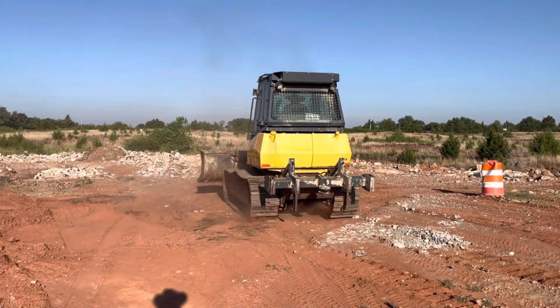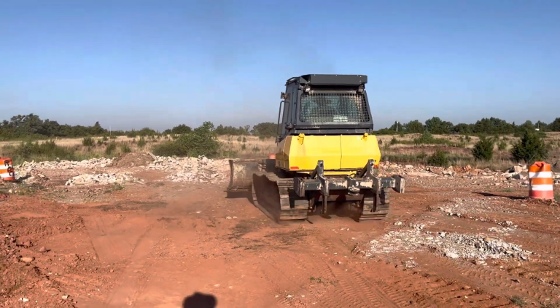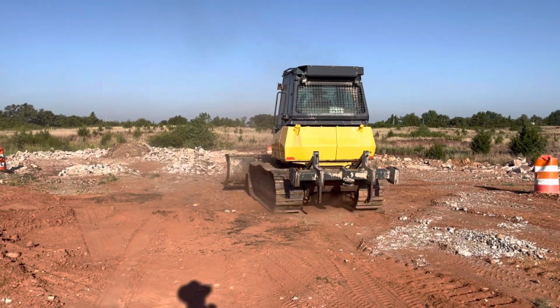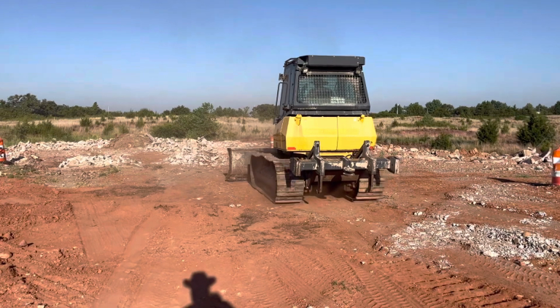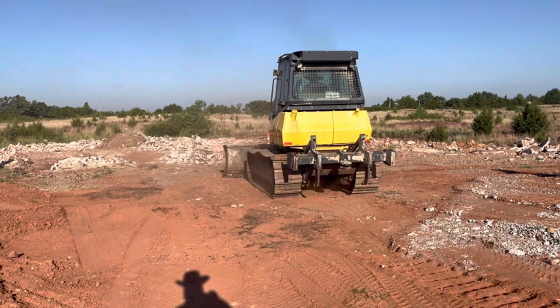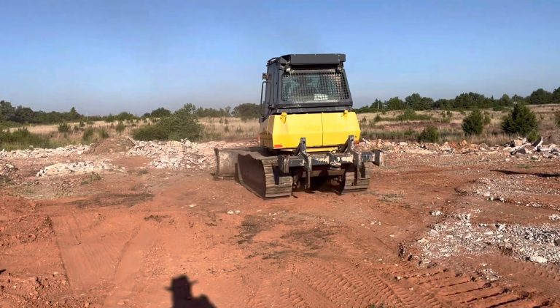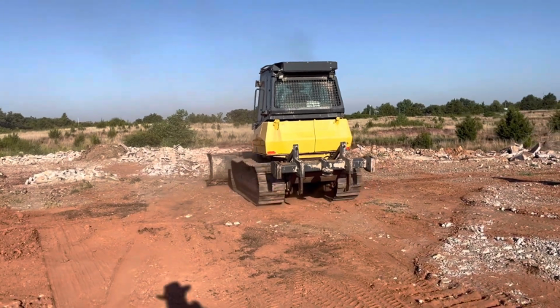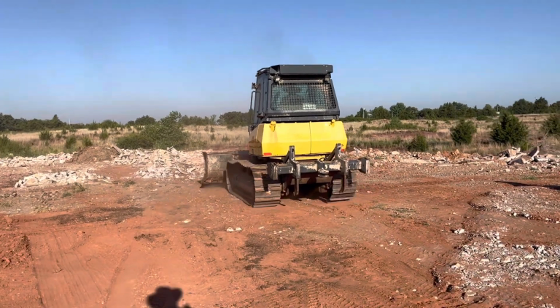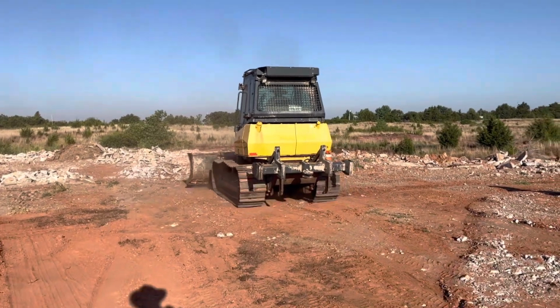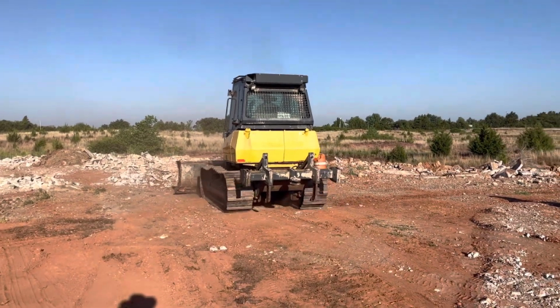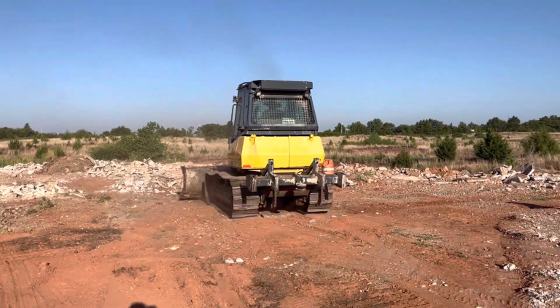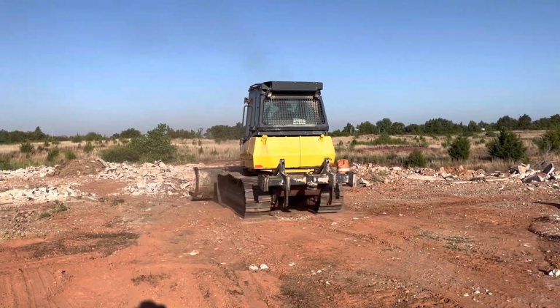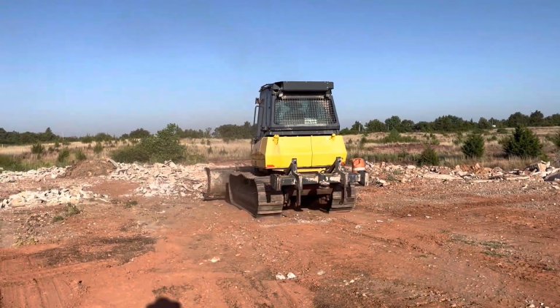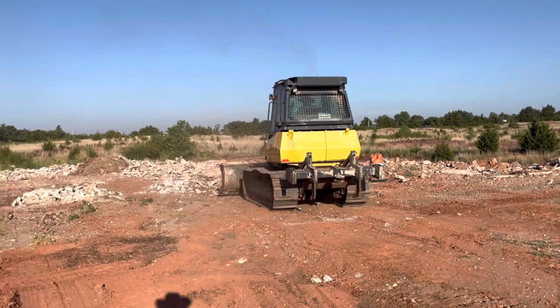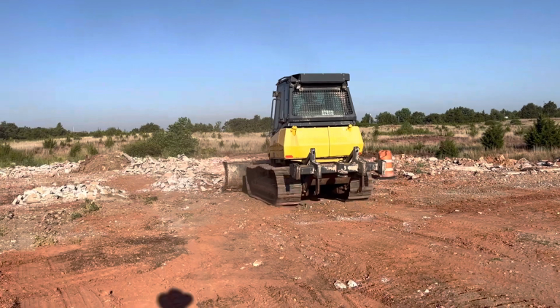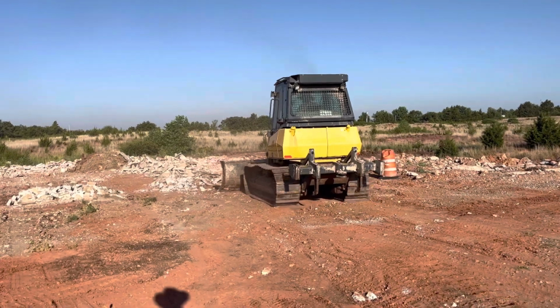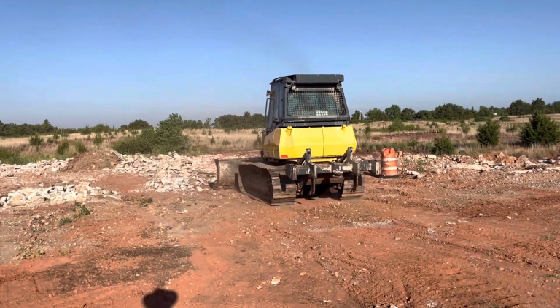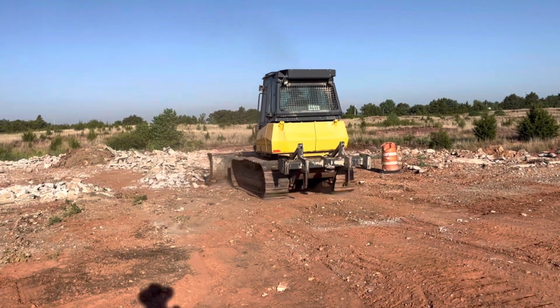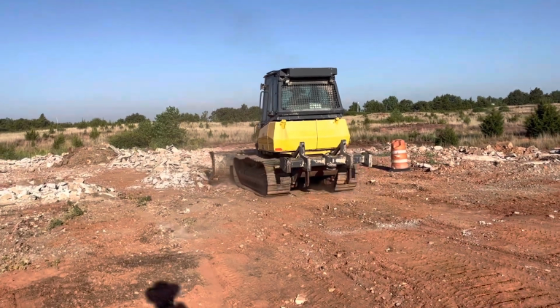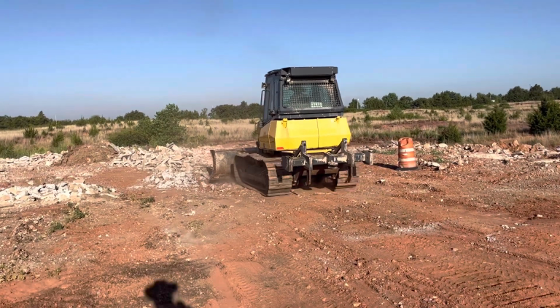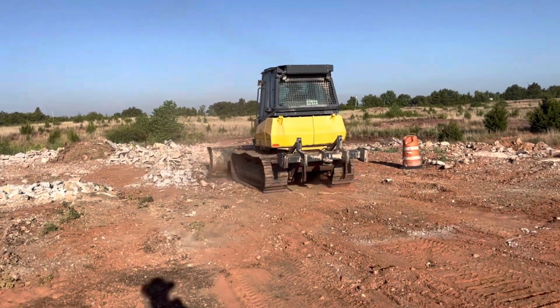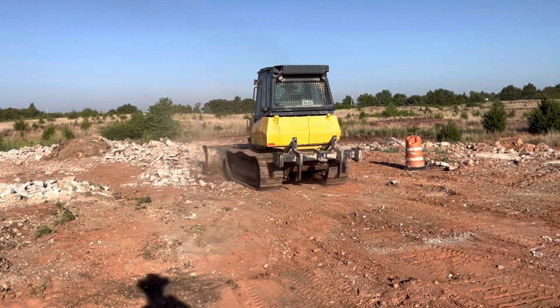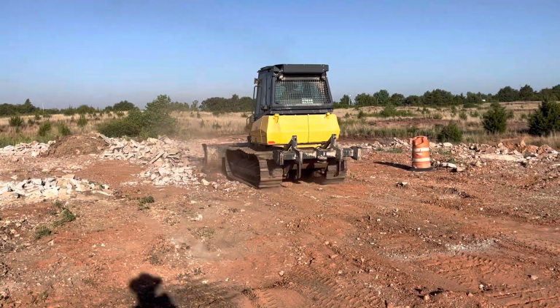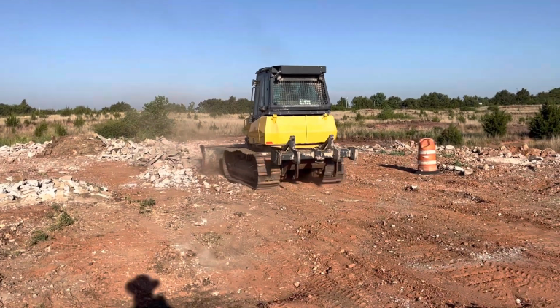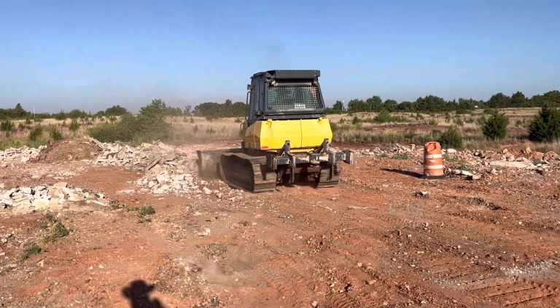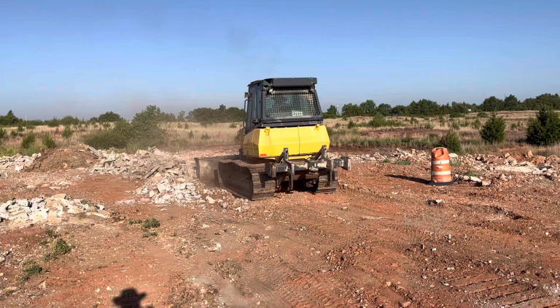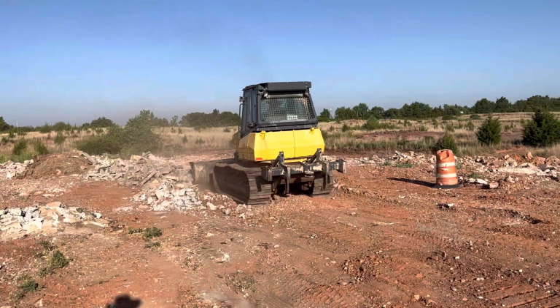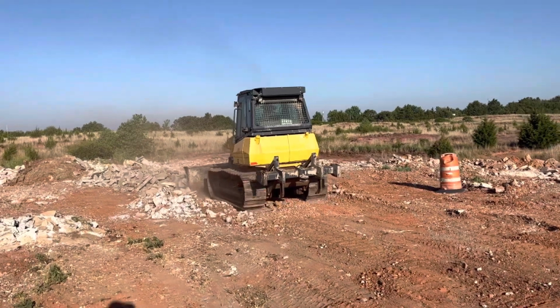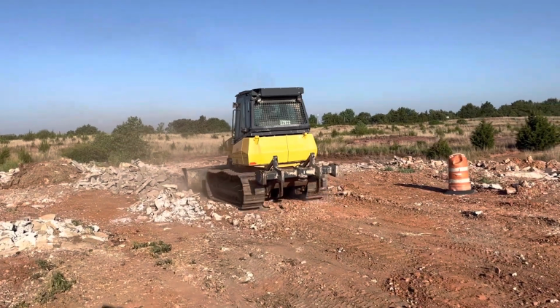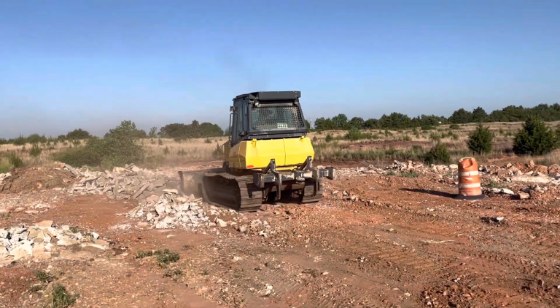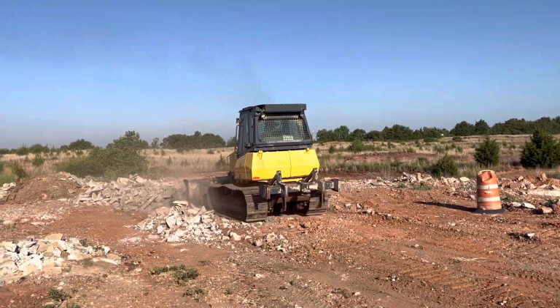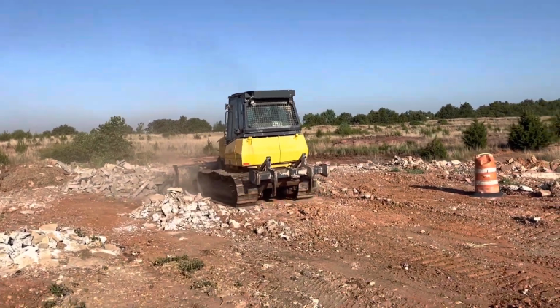He's going to go down here and push some rock with it a few times to show you its capability. It's got good power.